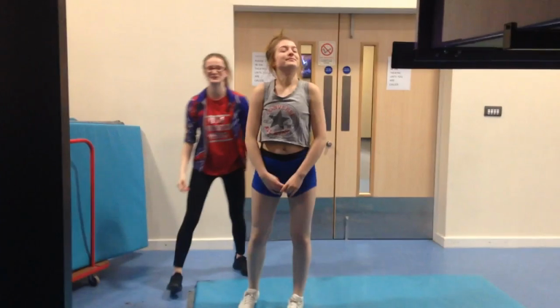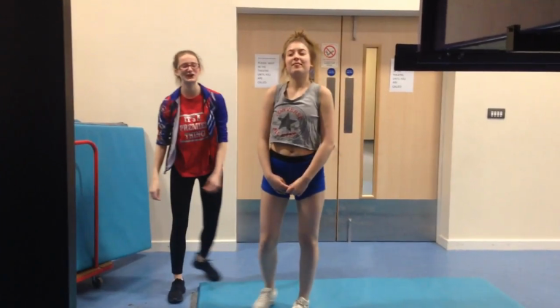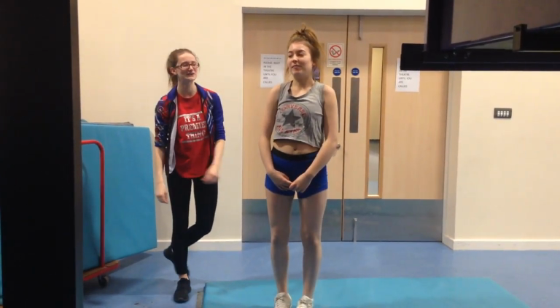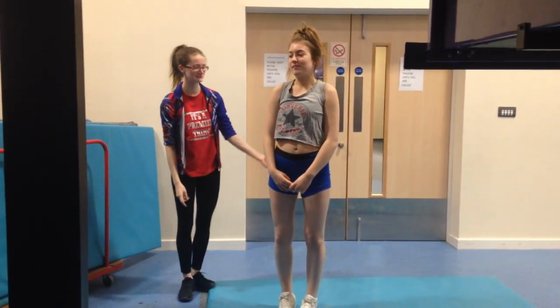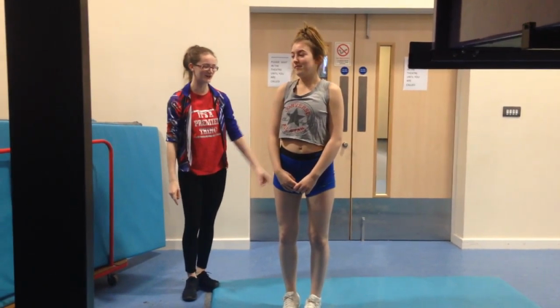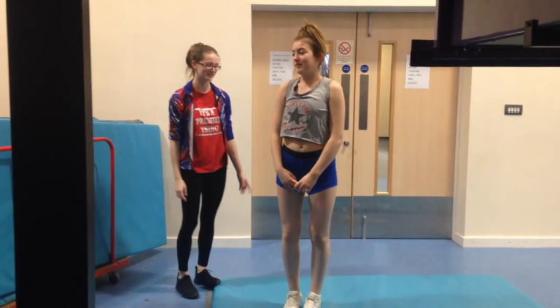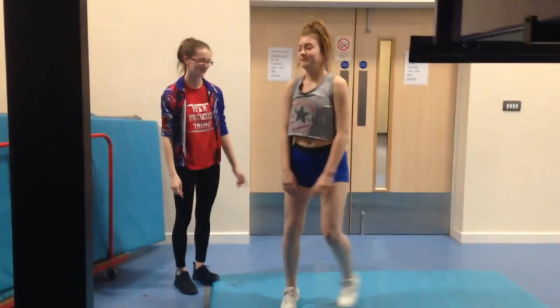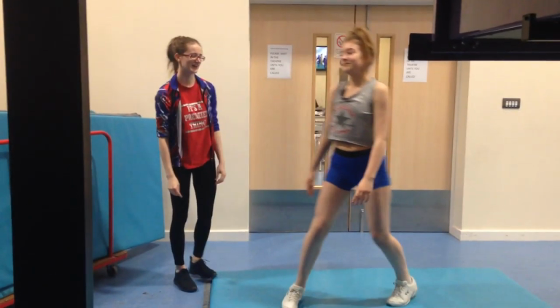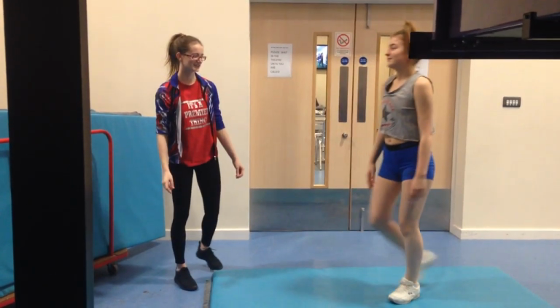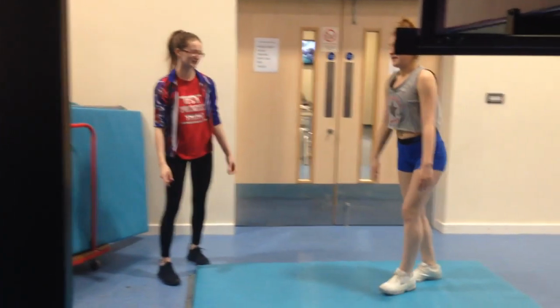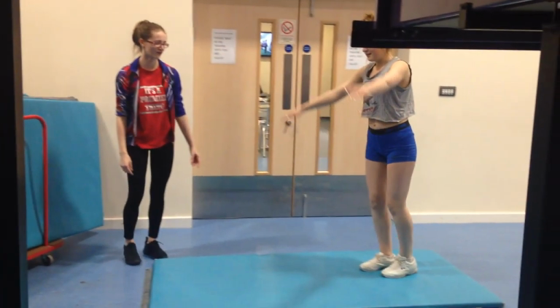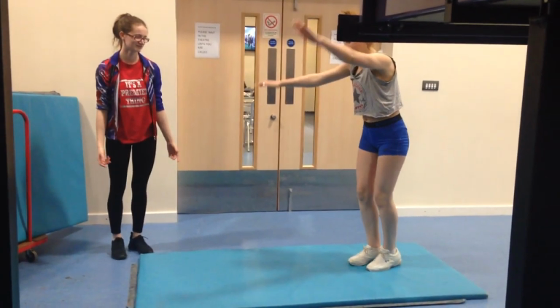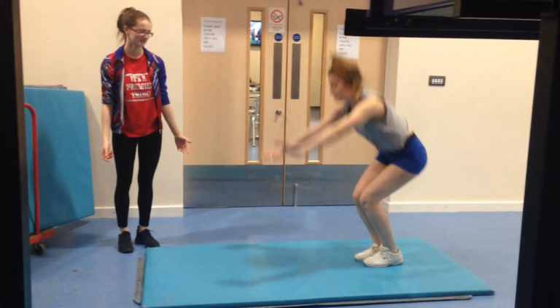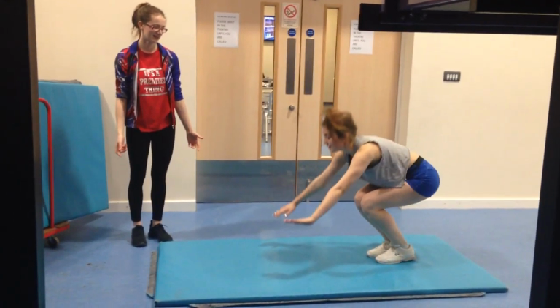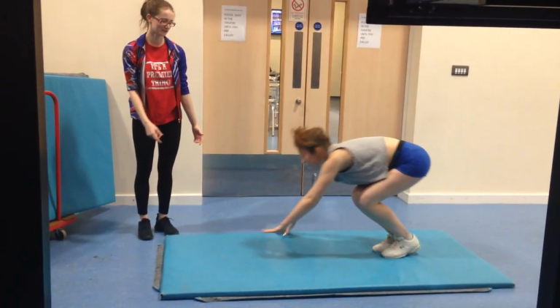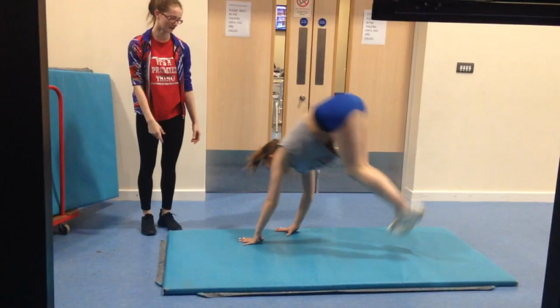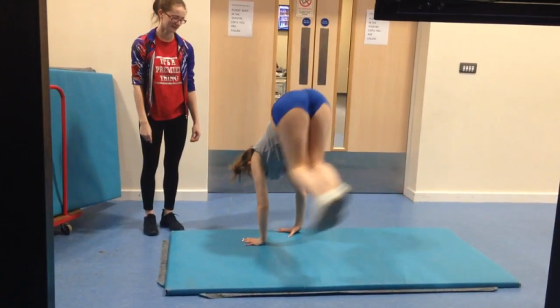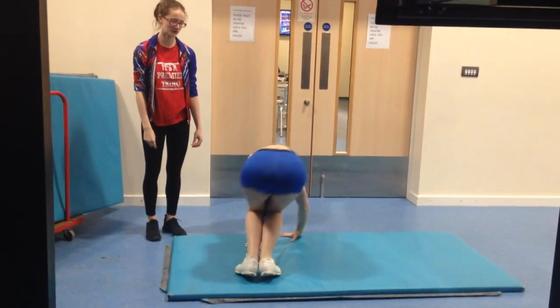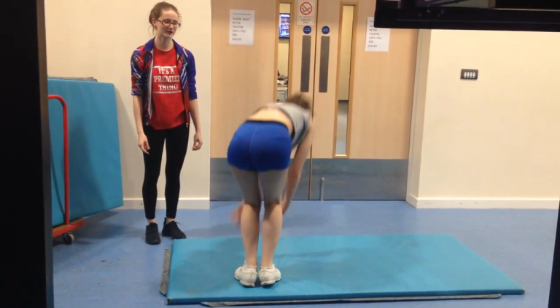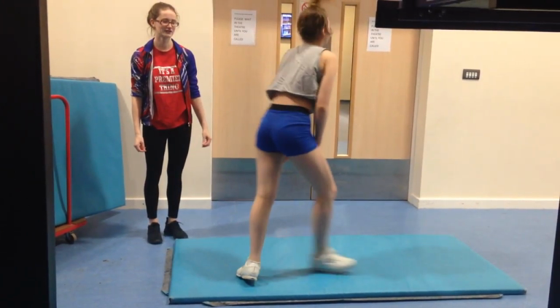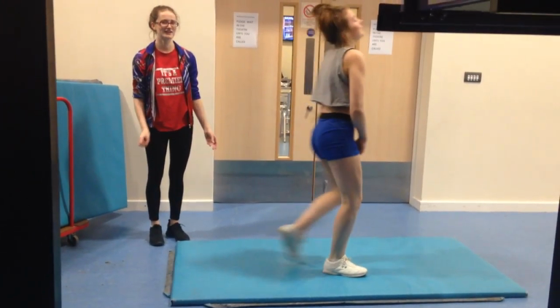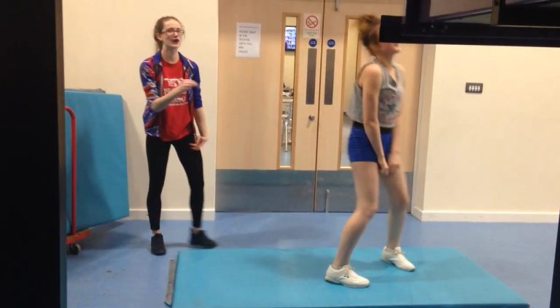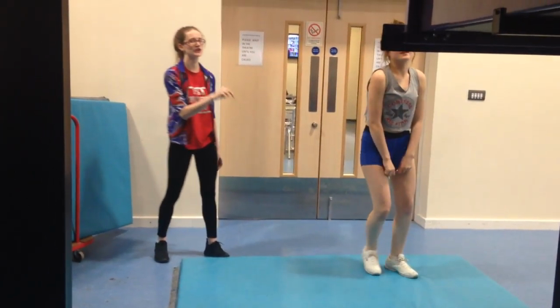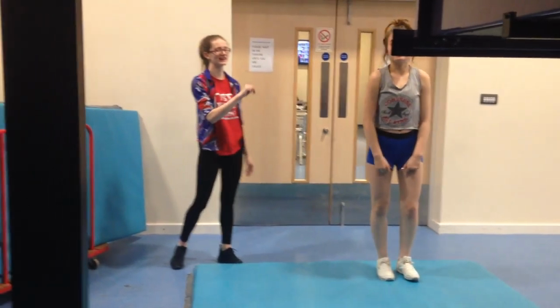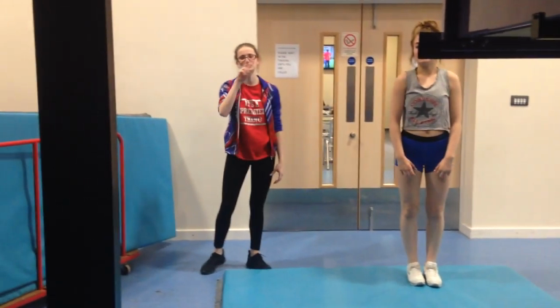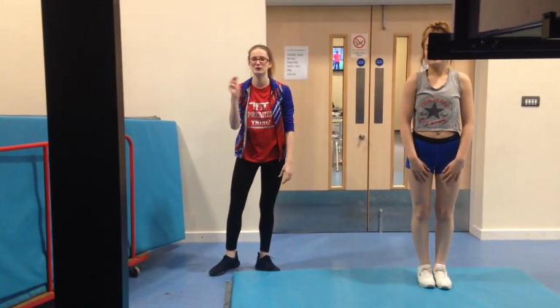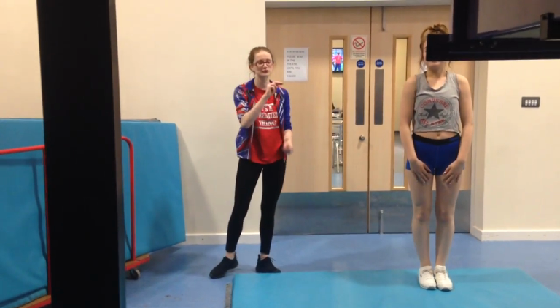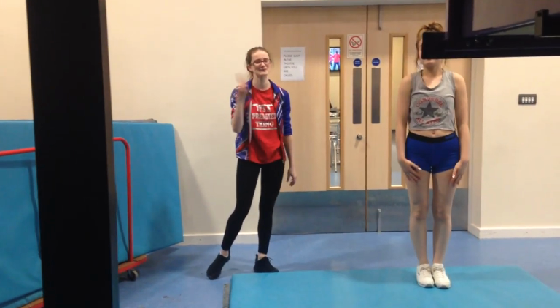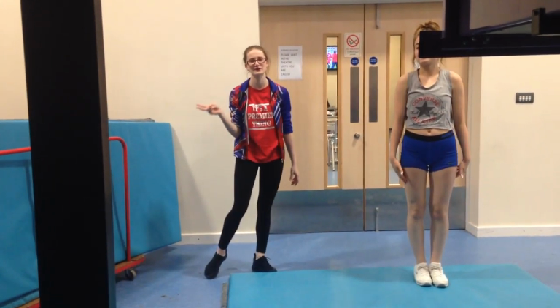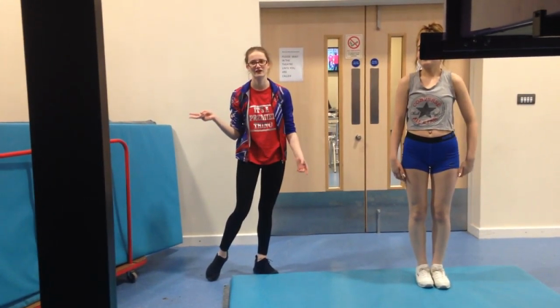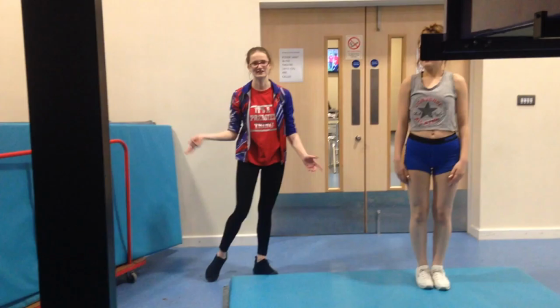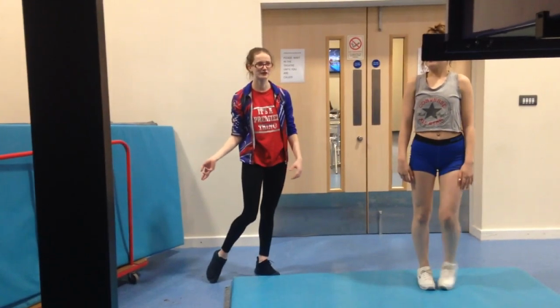Progressions for a cartwheel include body hops, where the athlete starts in a squat, hands on the floor, and then hops over. Each time trying to get the legs as straight as possible and trying to separate them as they go over.